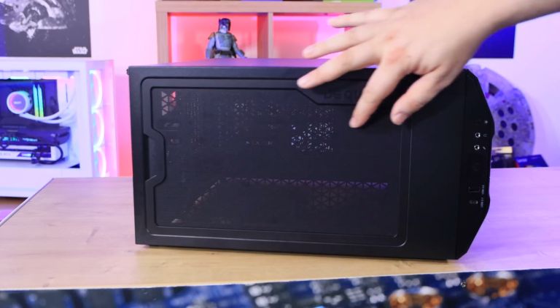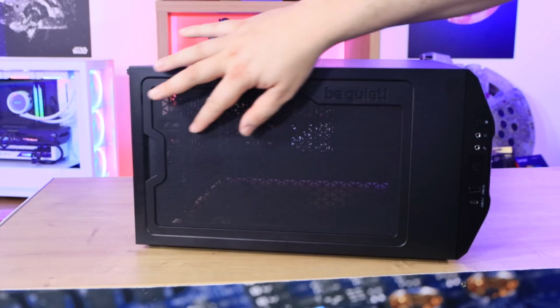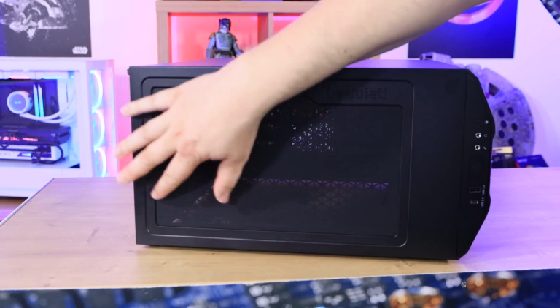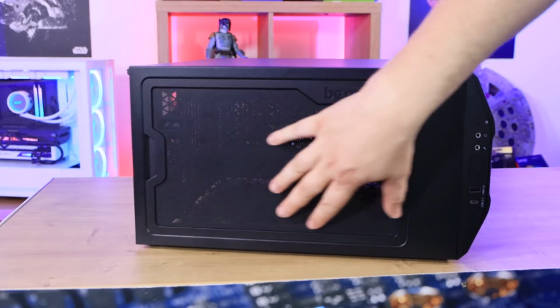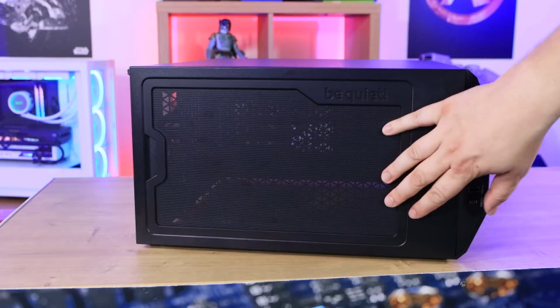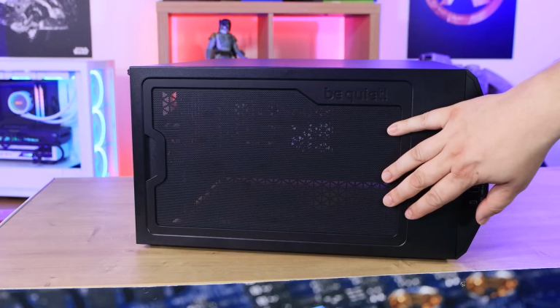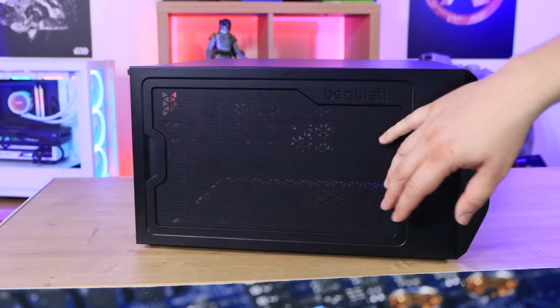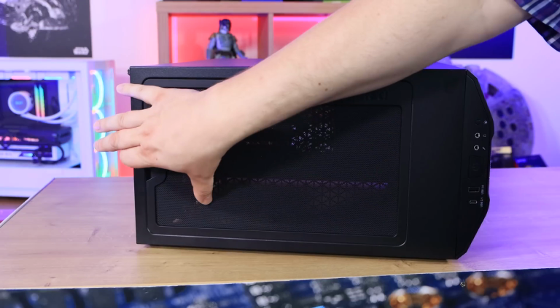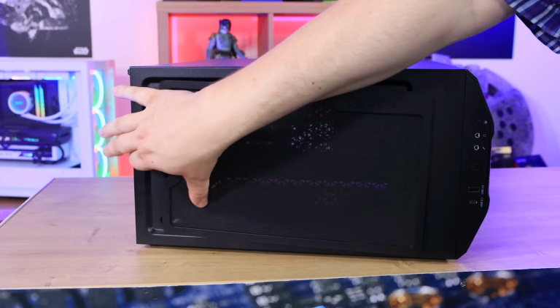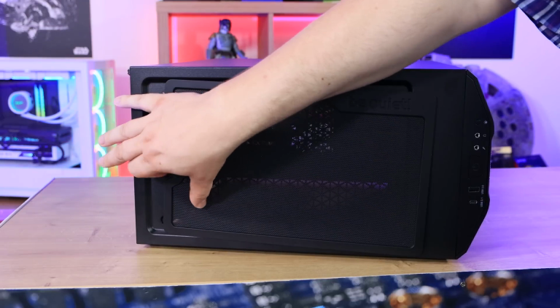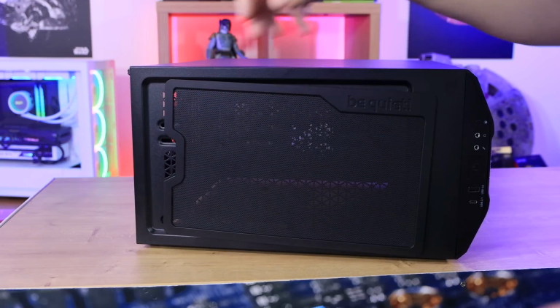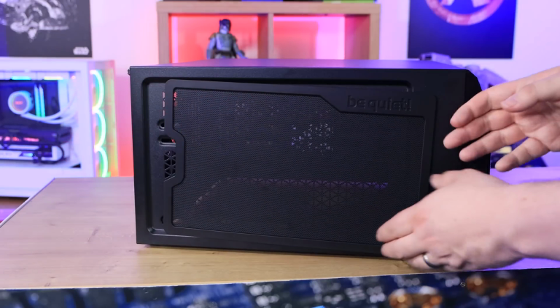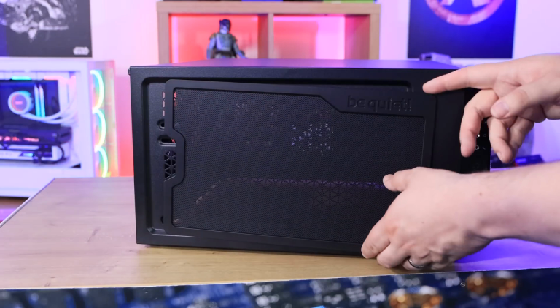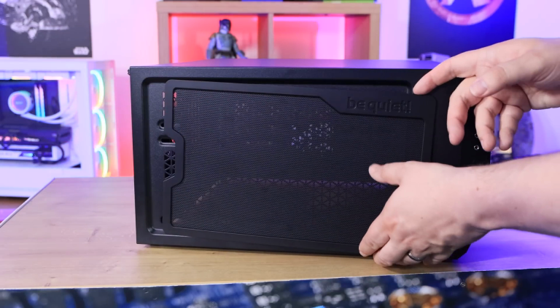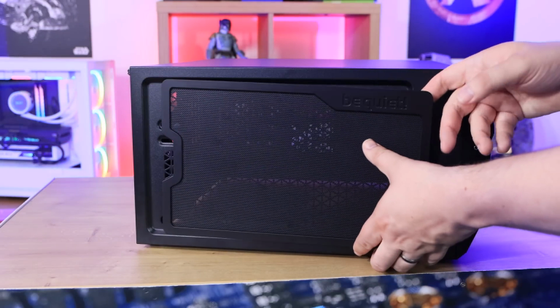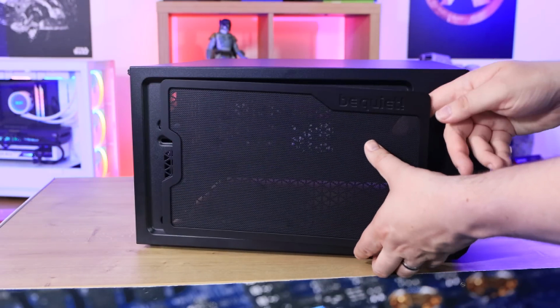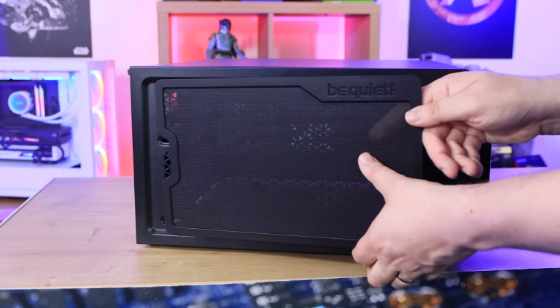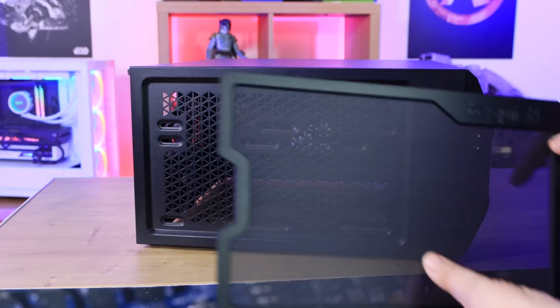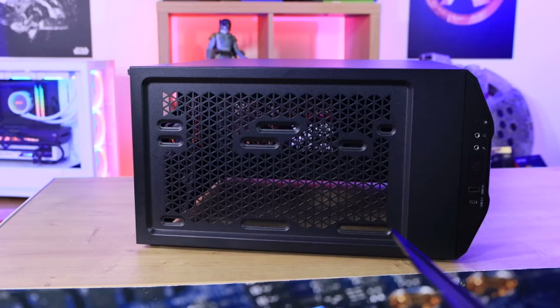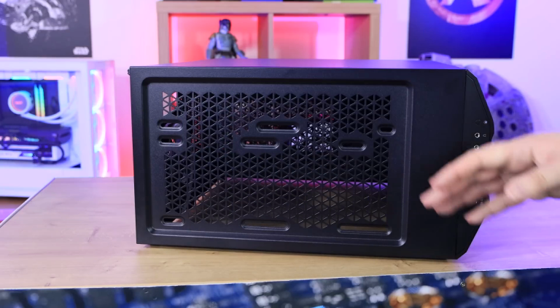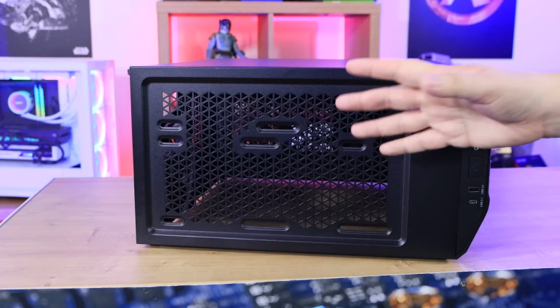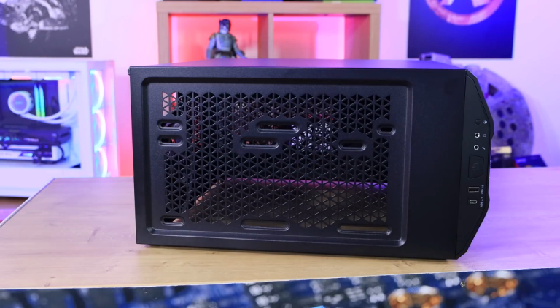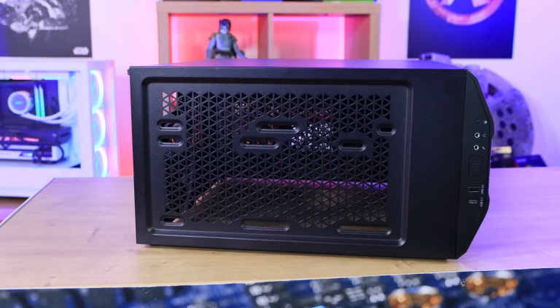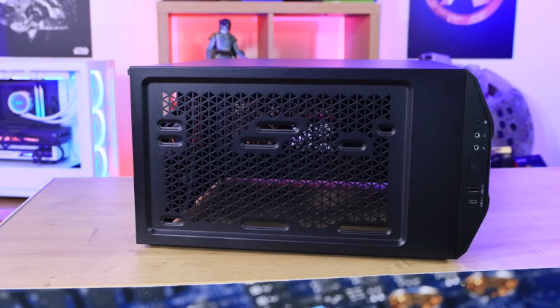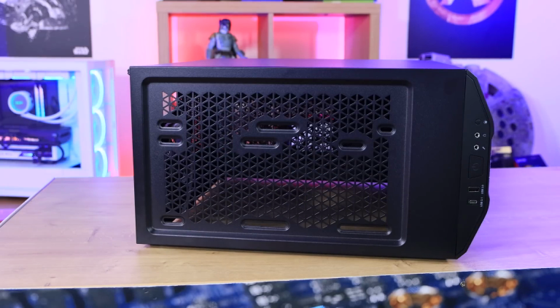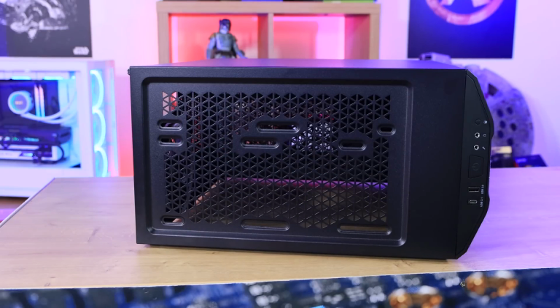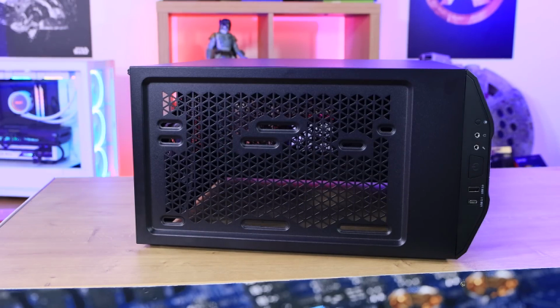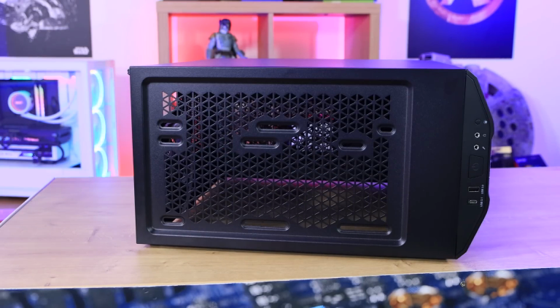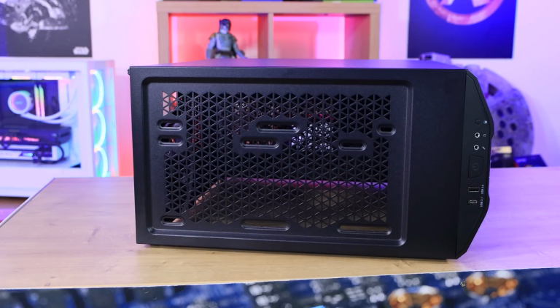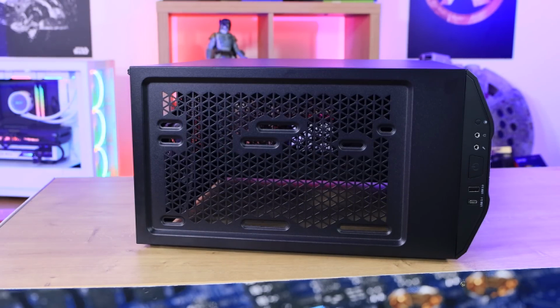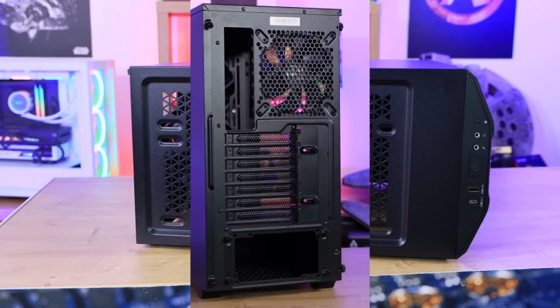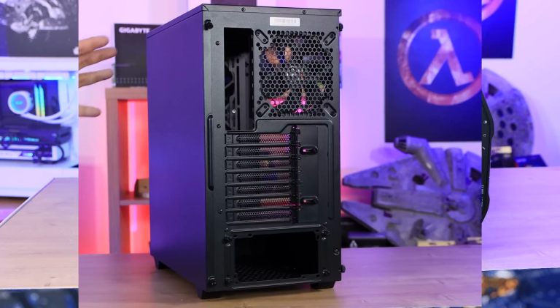On the top you have a mesh panel which is magnetic and just pulls straight up, revealing where you can fit fans and water coolers.